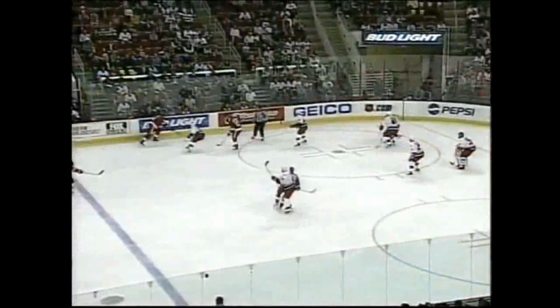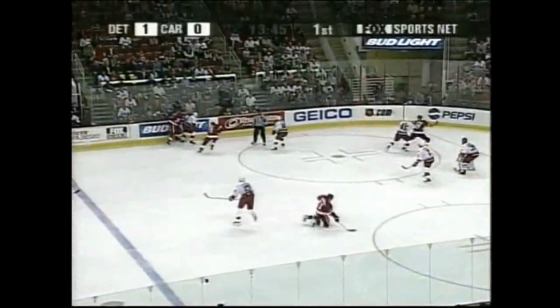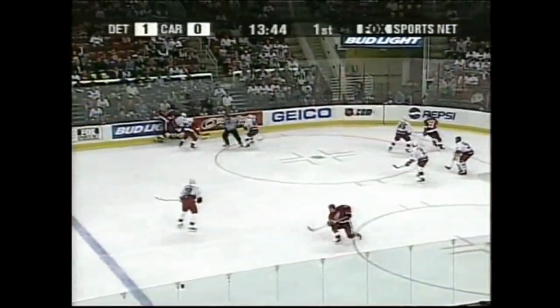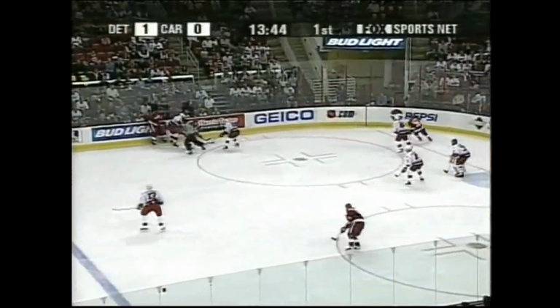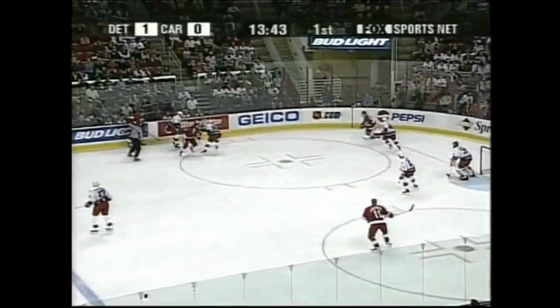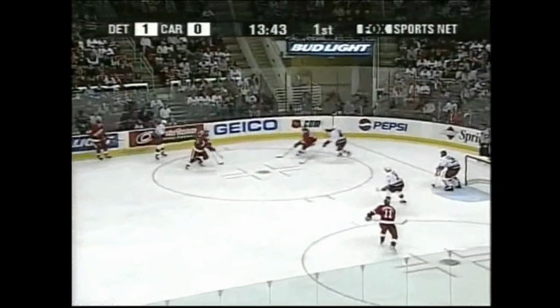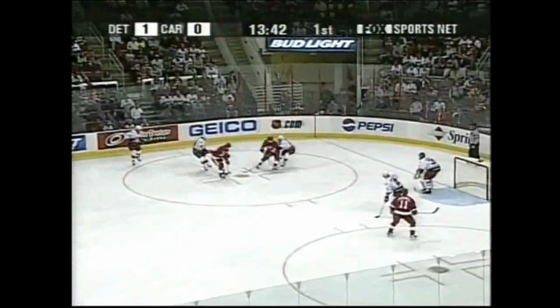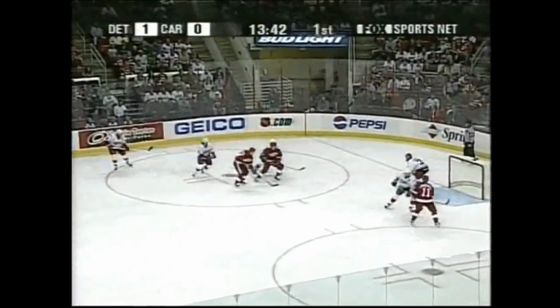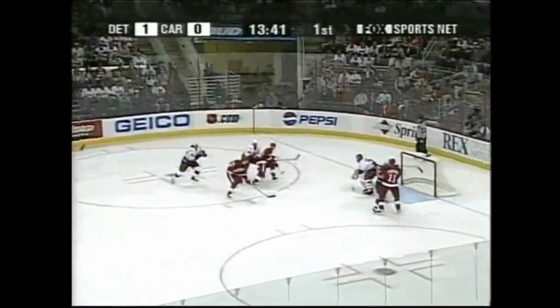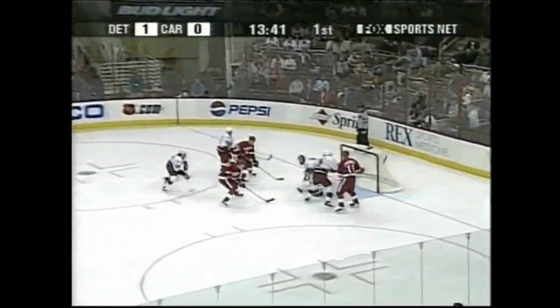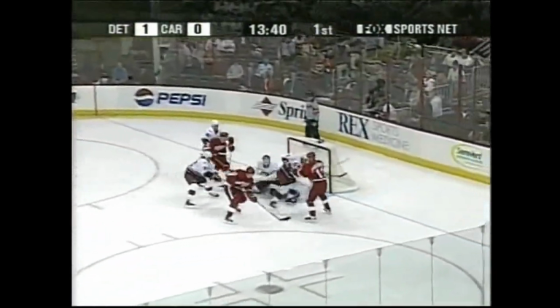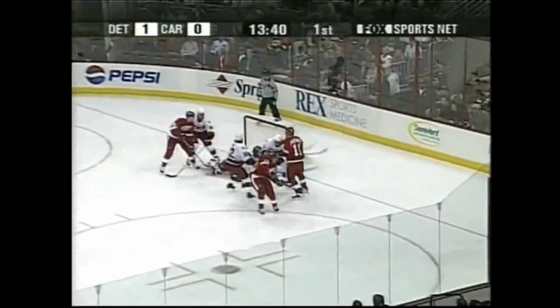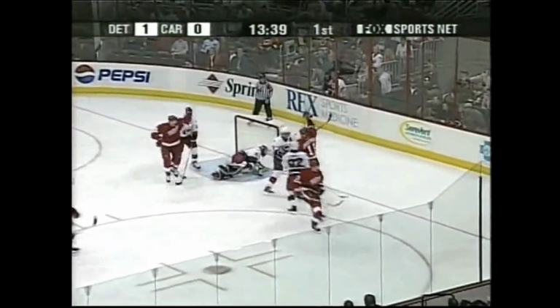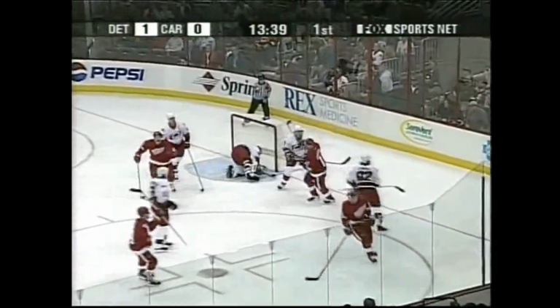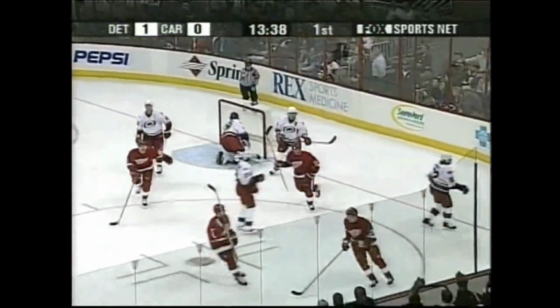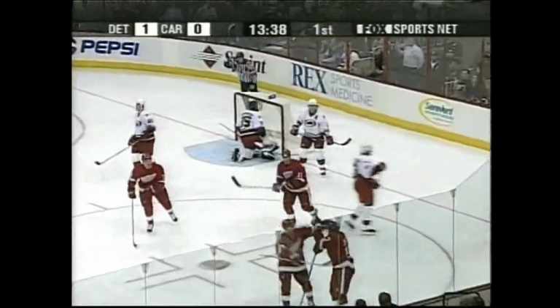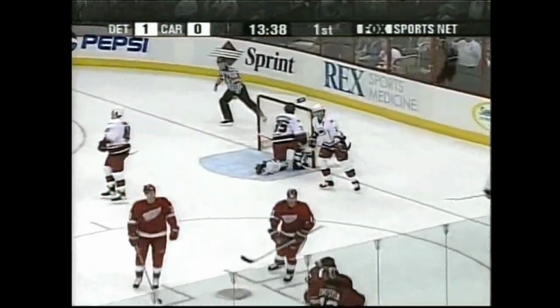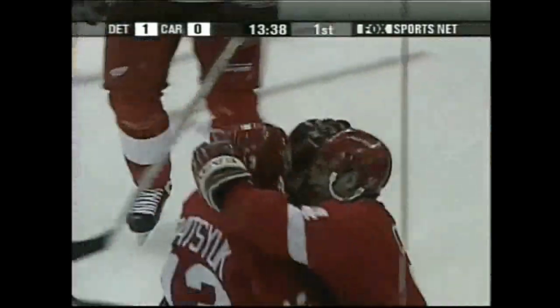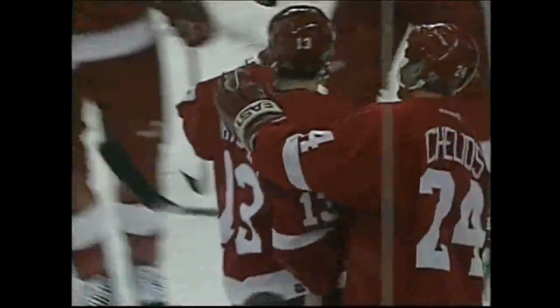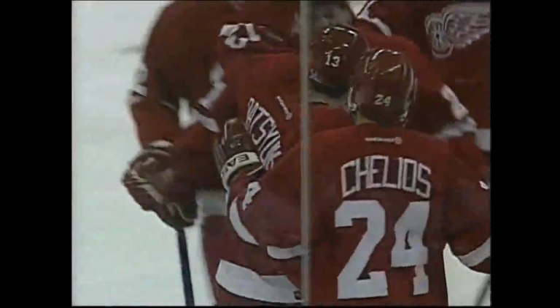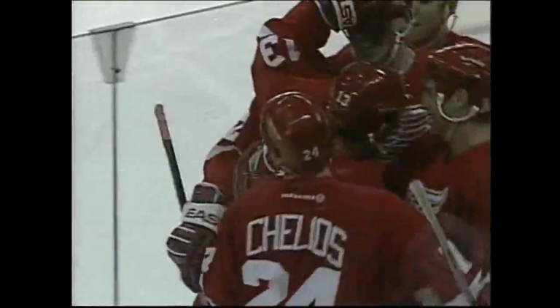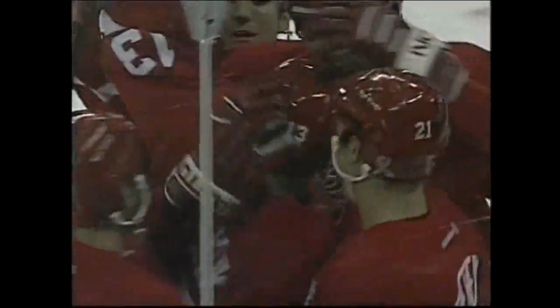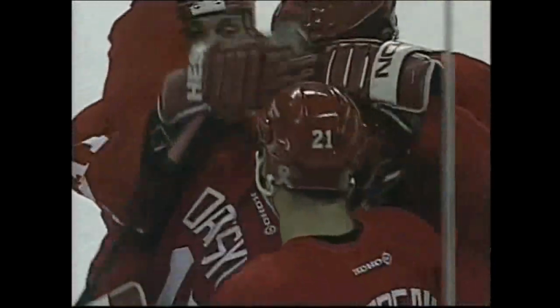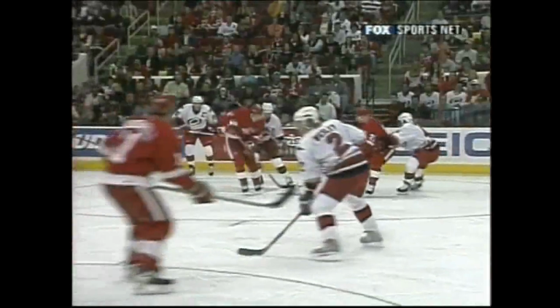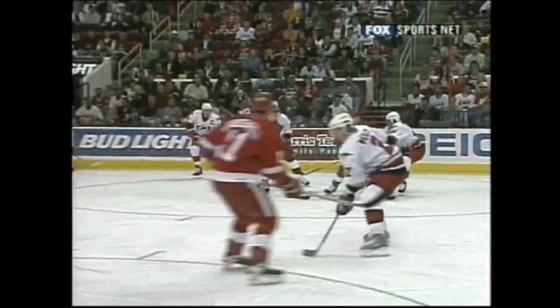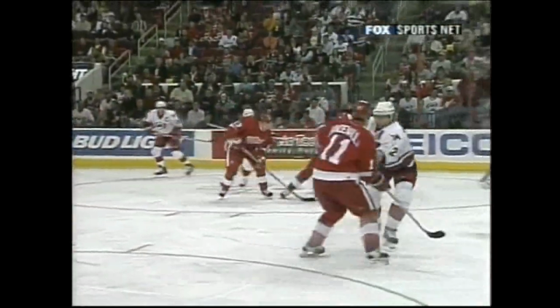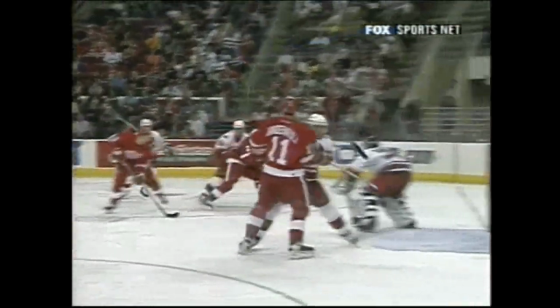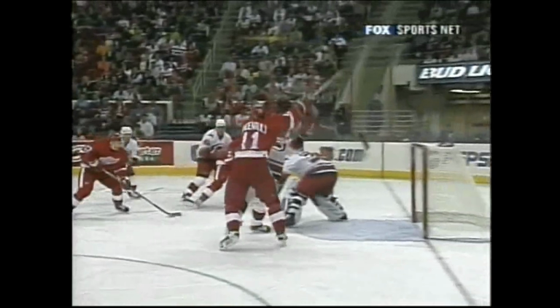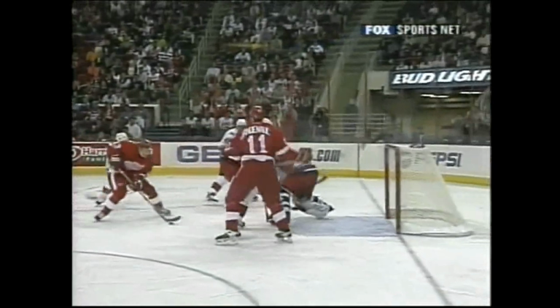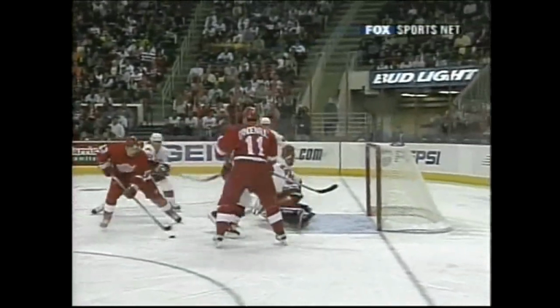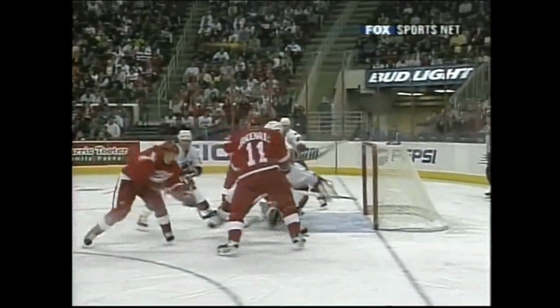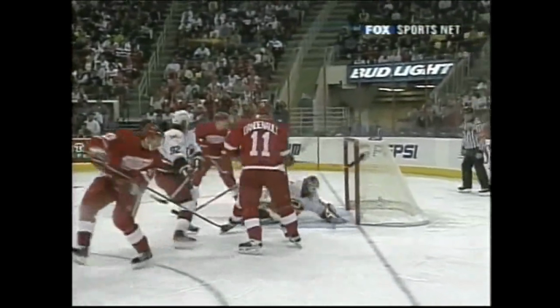3-9-6, 7-5, 7-5. The 3D line out there again. Datsouk in on goal — scores! Pavel Datsouk, his first National Hockey League goal. And they don't come any prettier than that. It's 2-0.